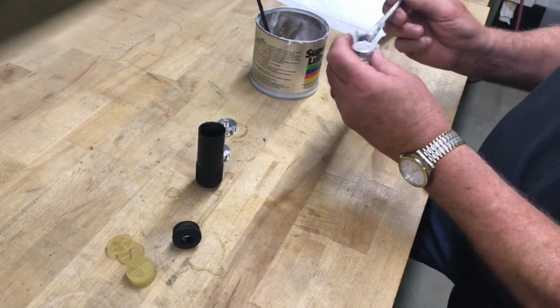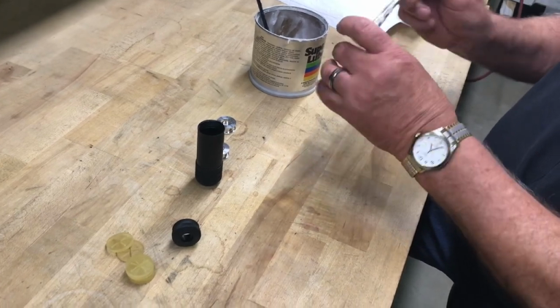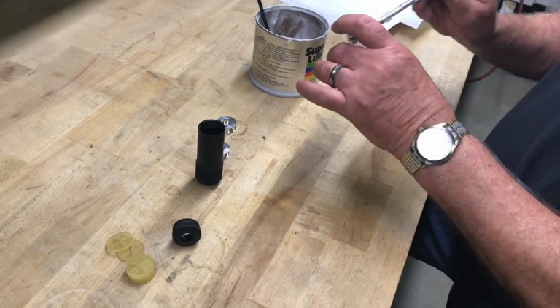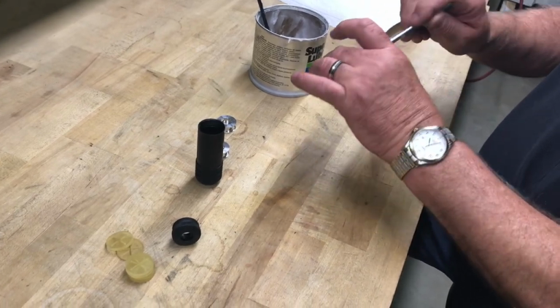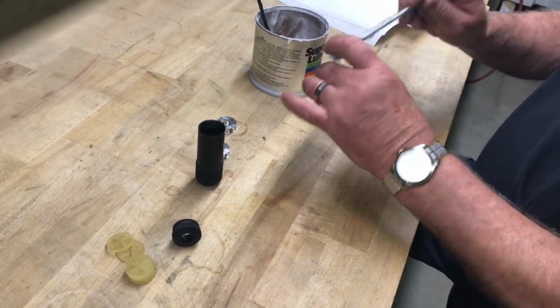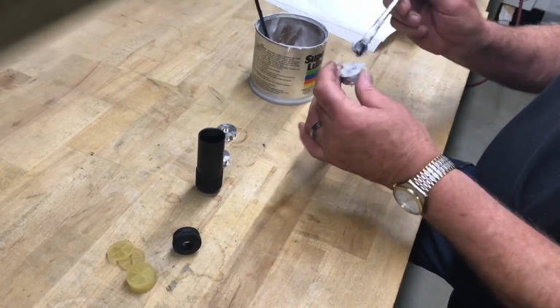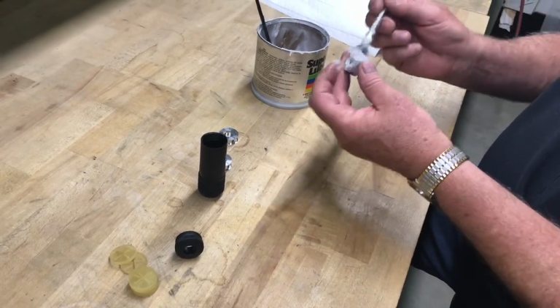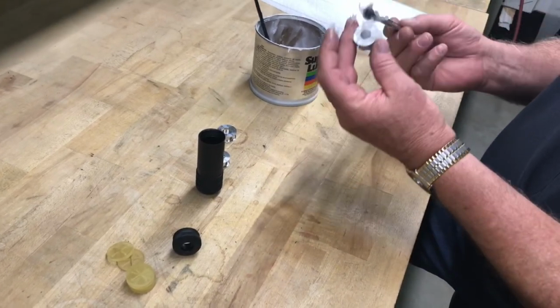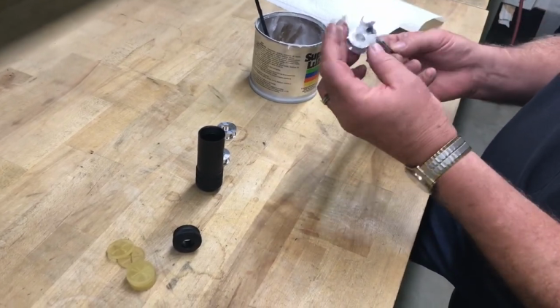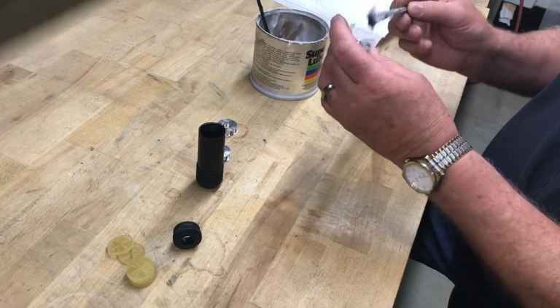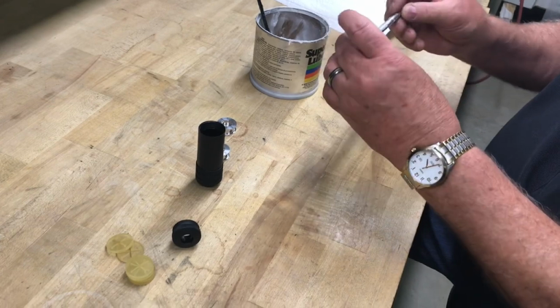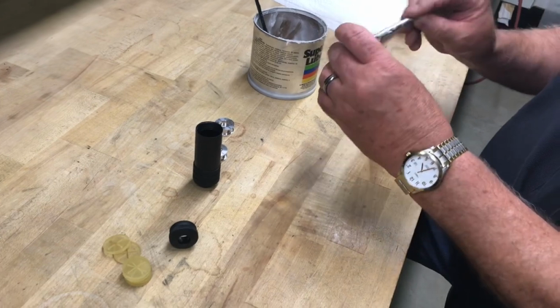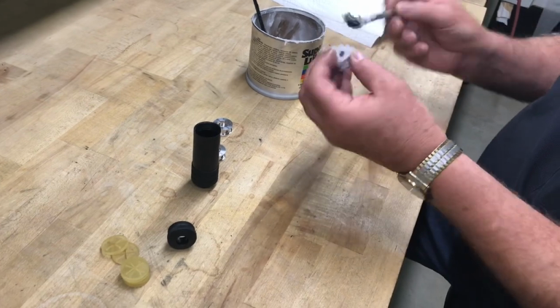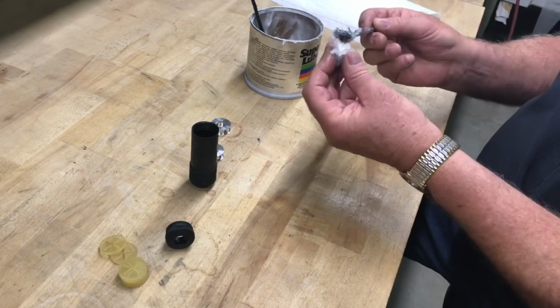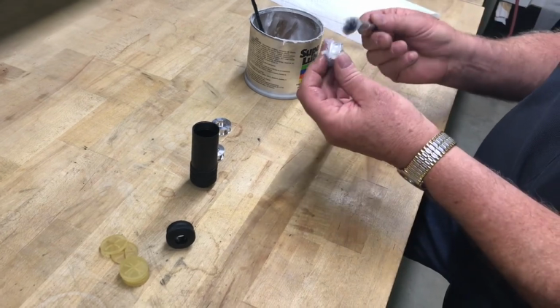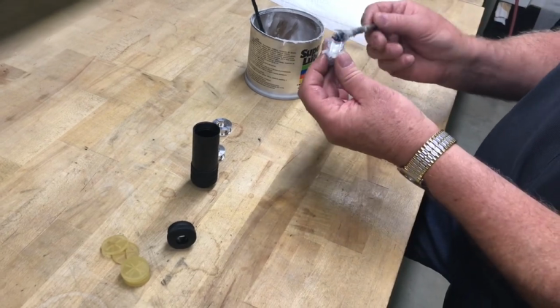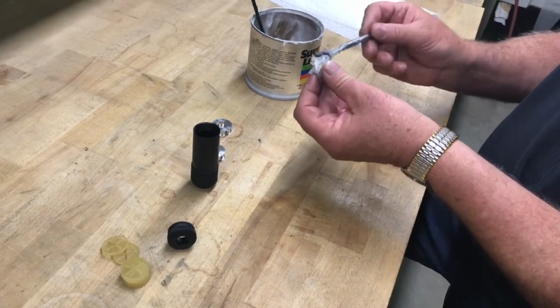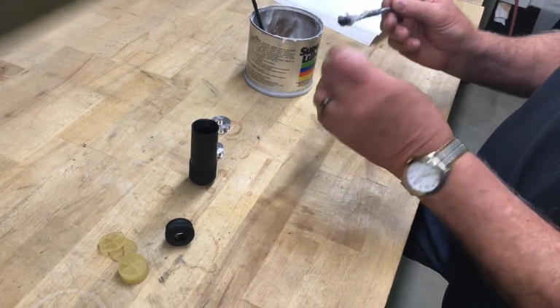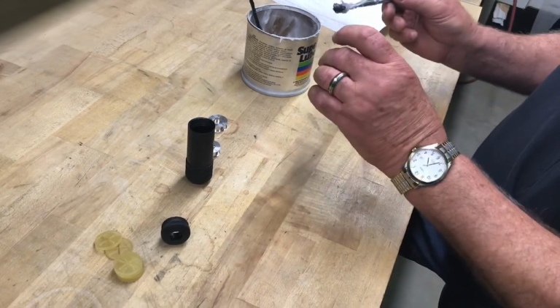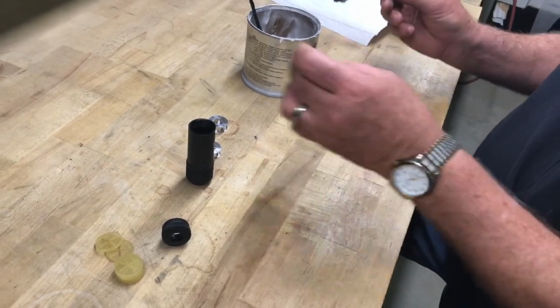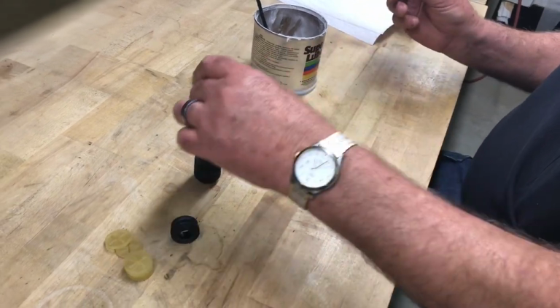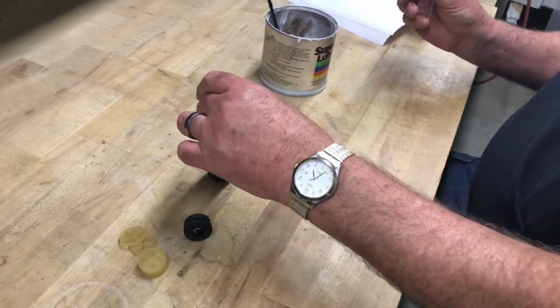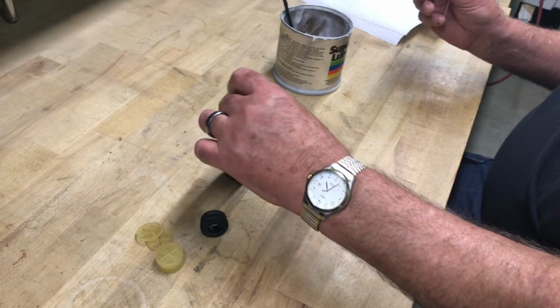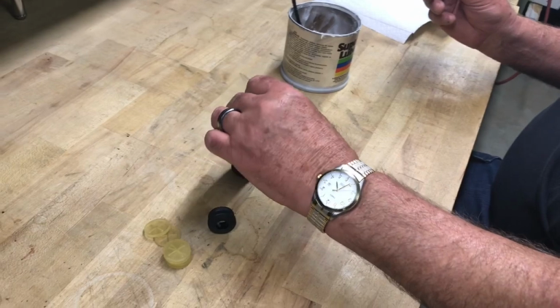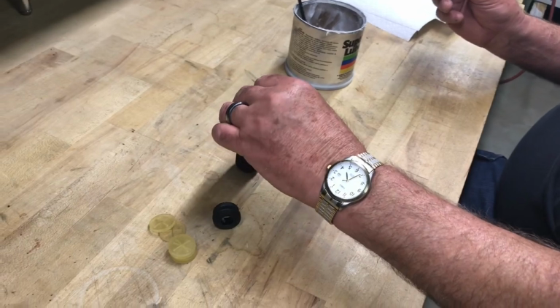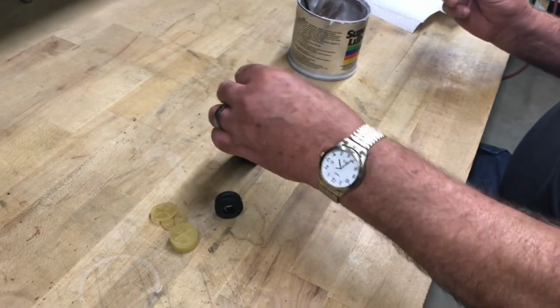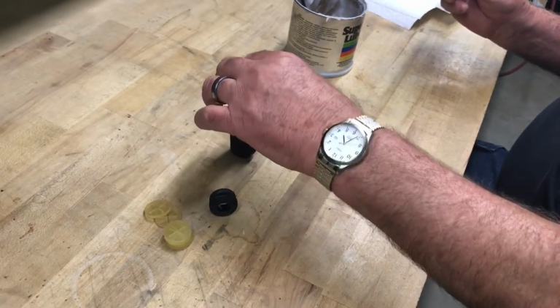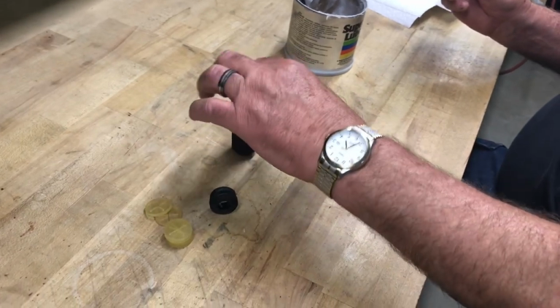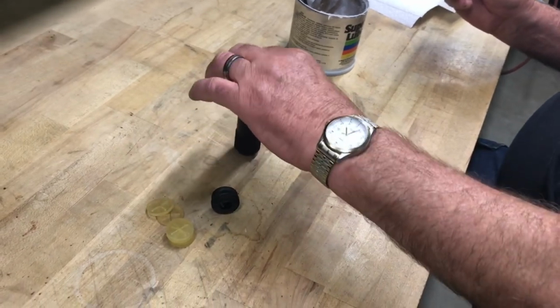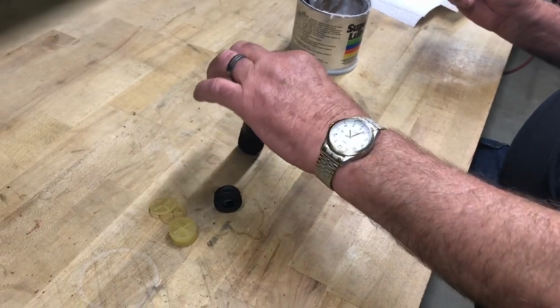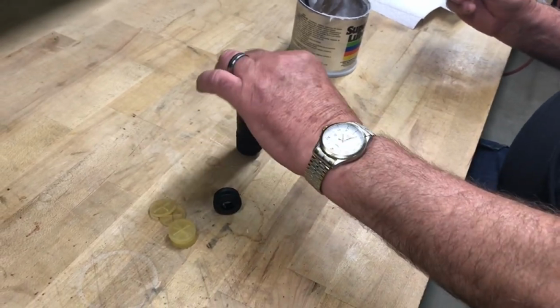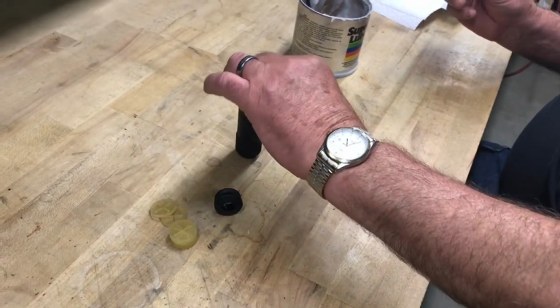It's kind of messy, just a tad. But when your life's on the line, what the hell?